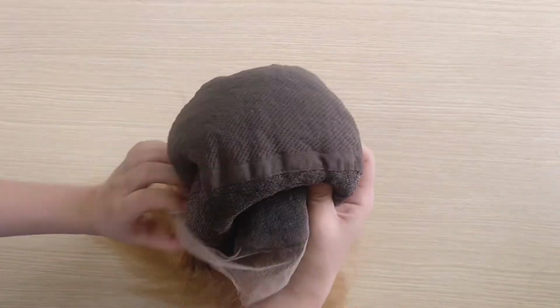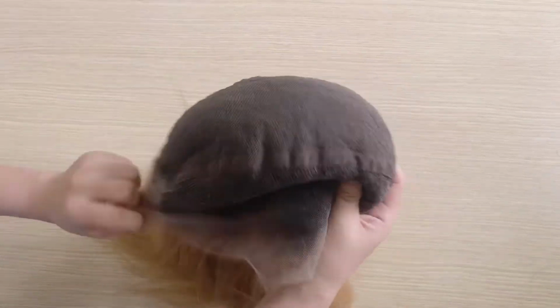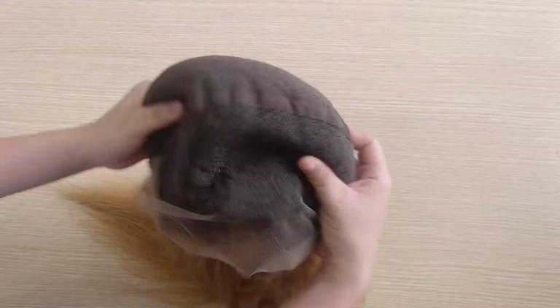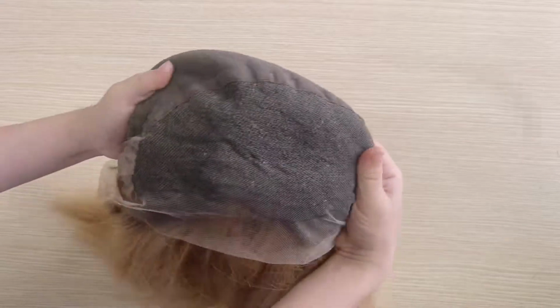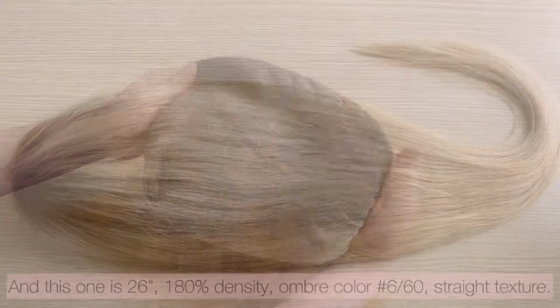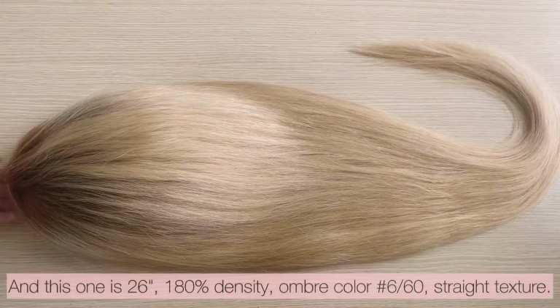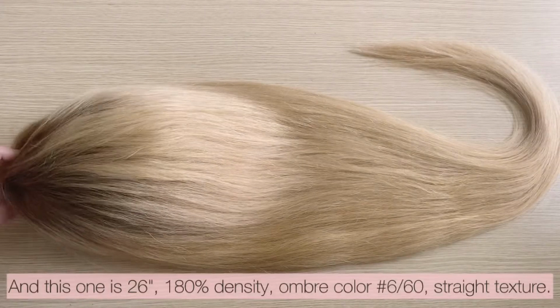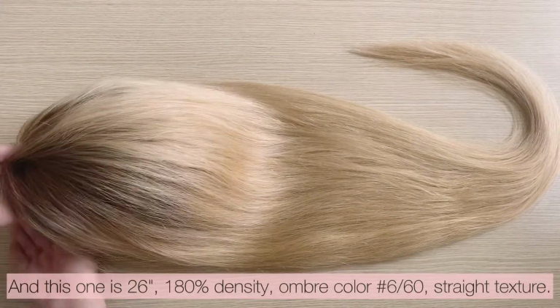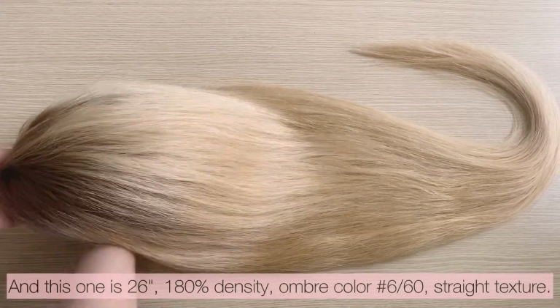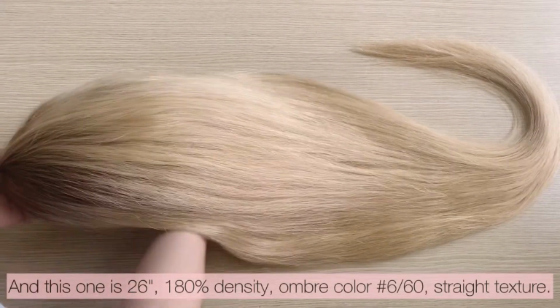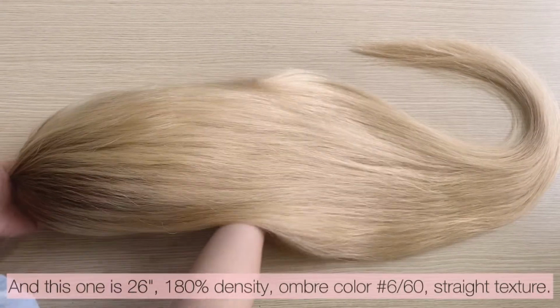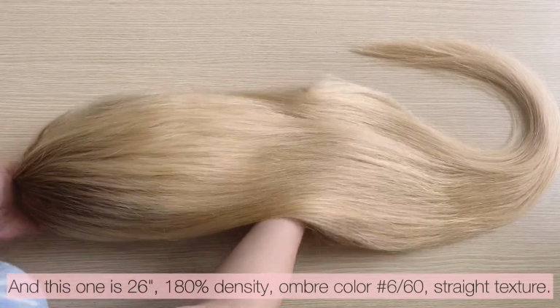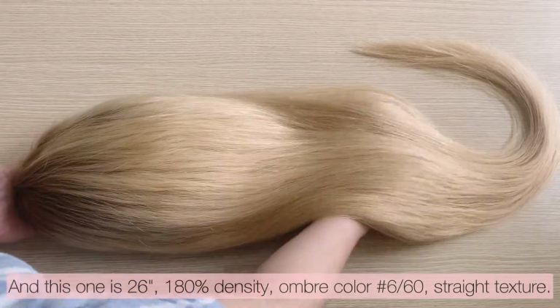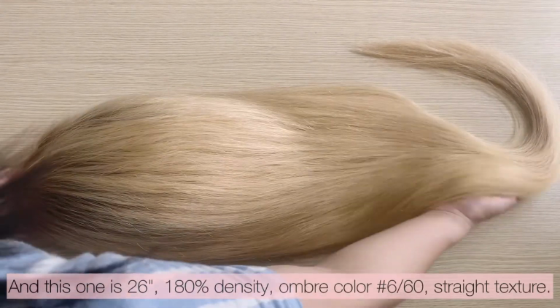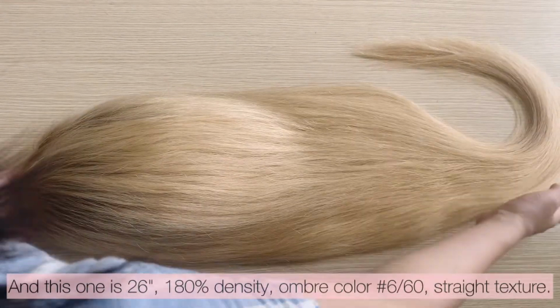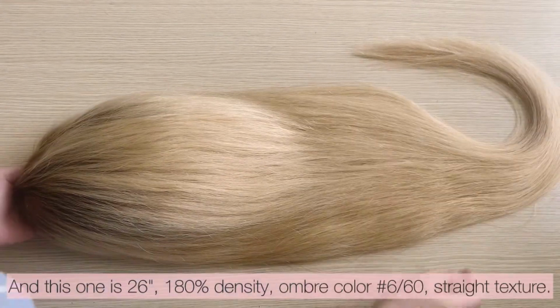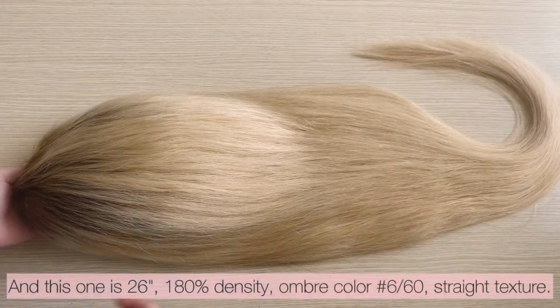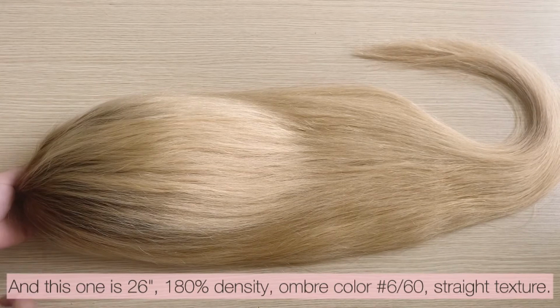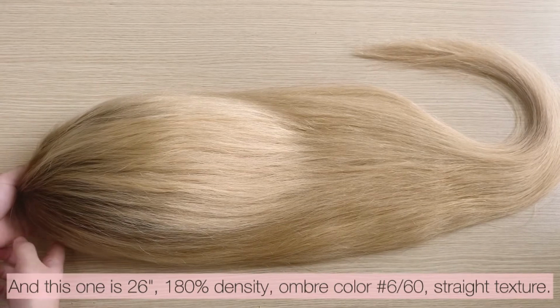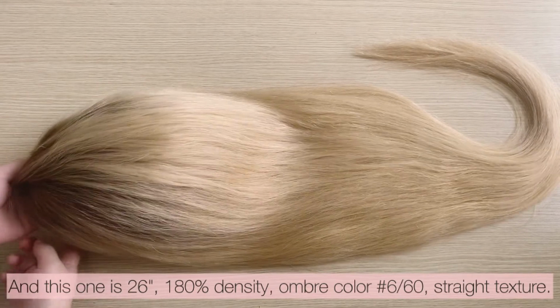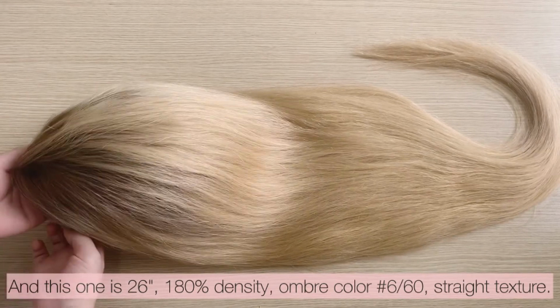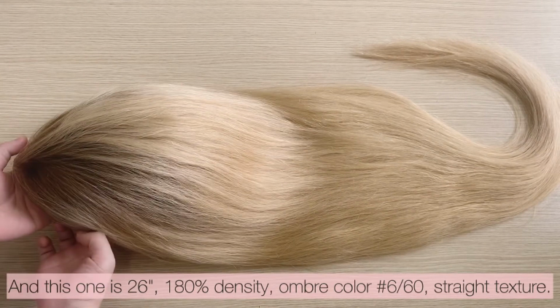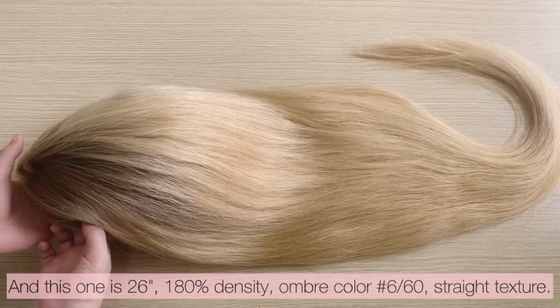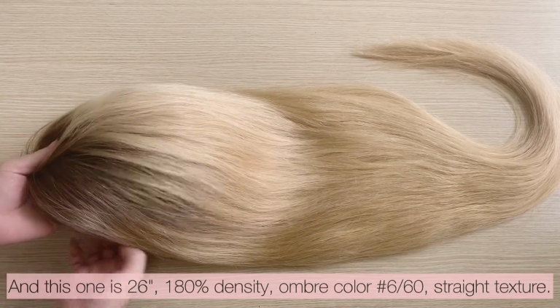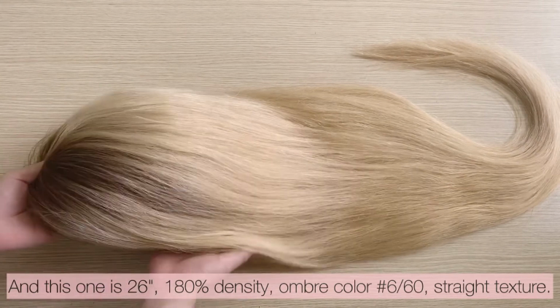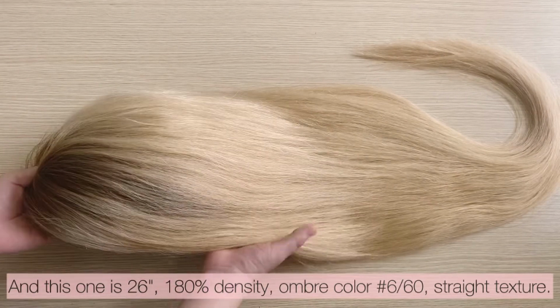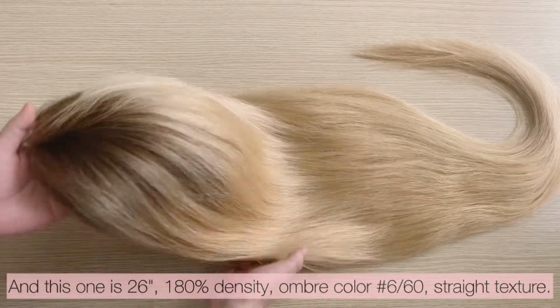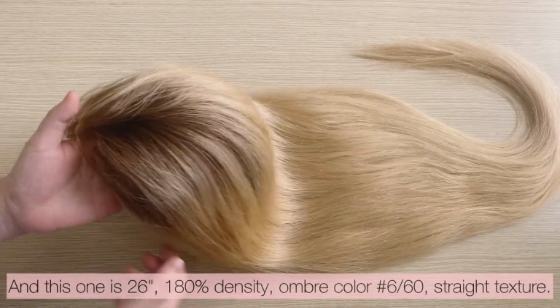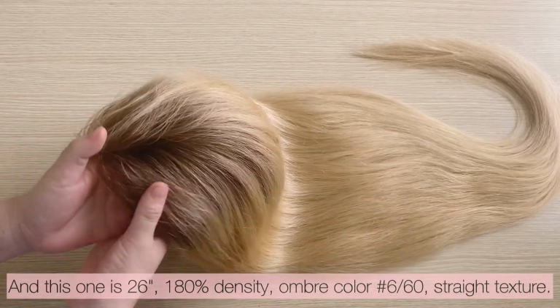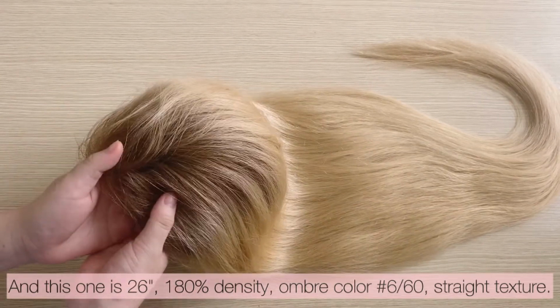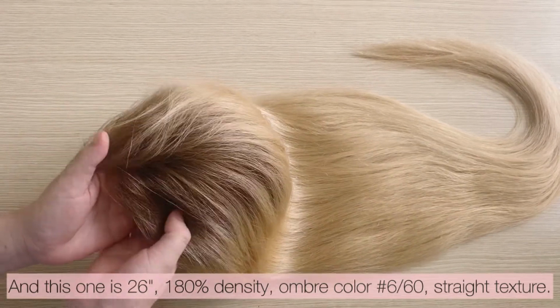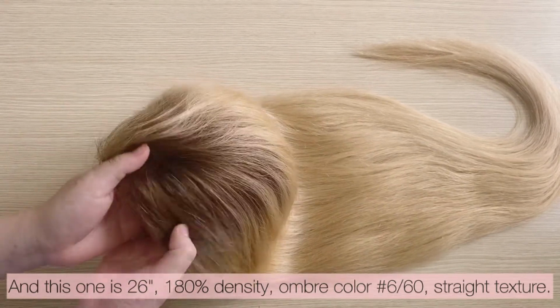And this one is 26 inches, 180 density, ombre color 6 and 60, straight texture.